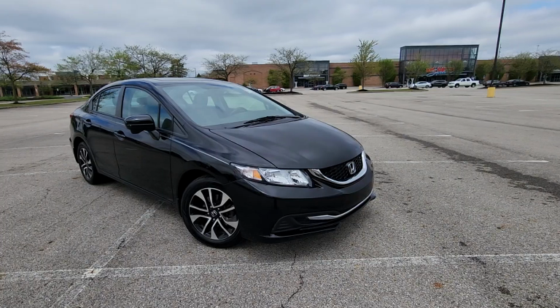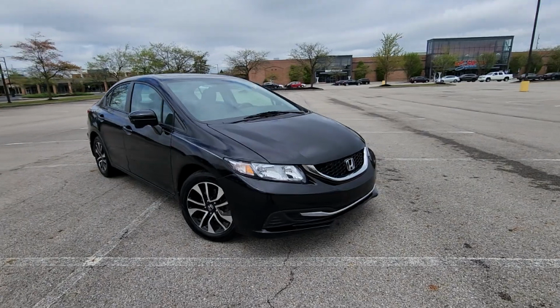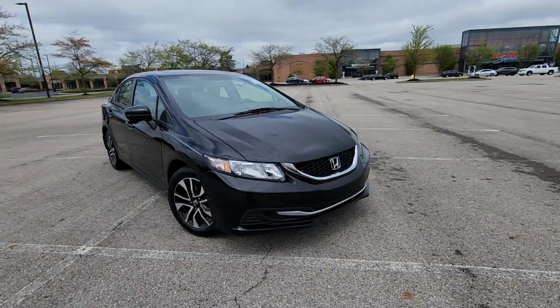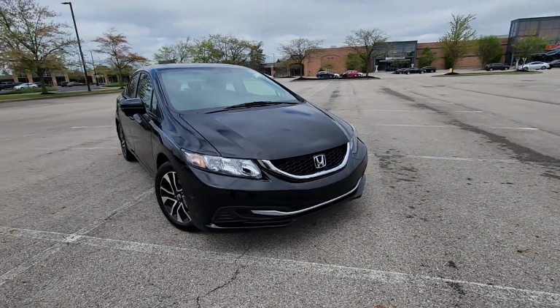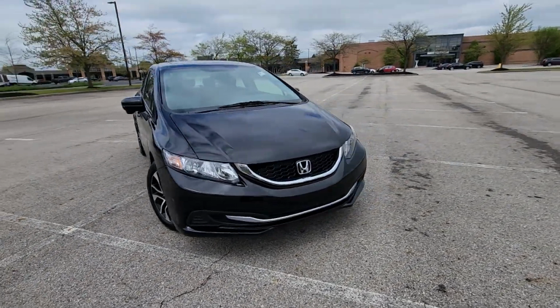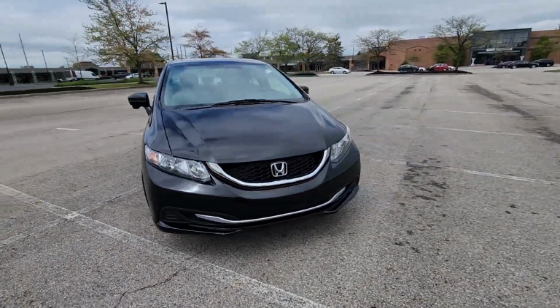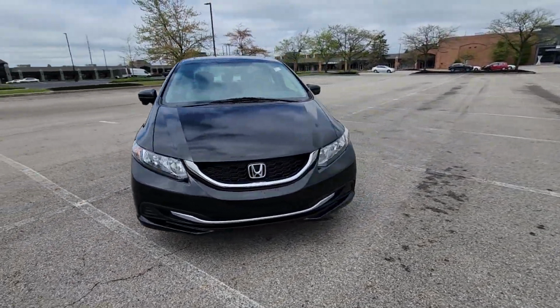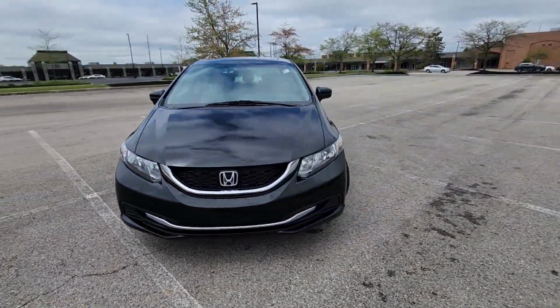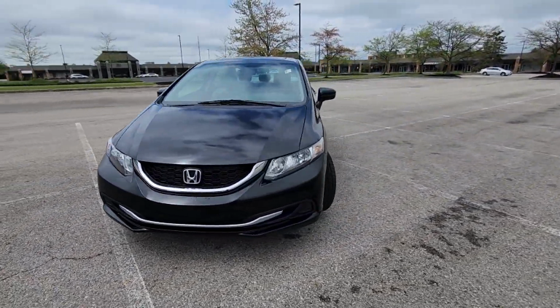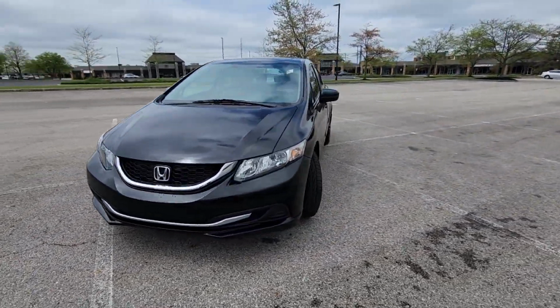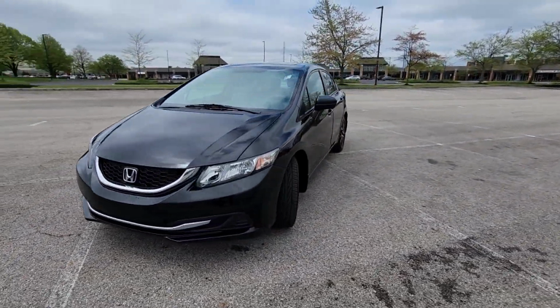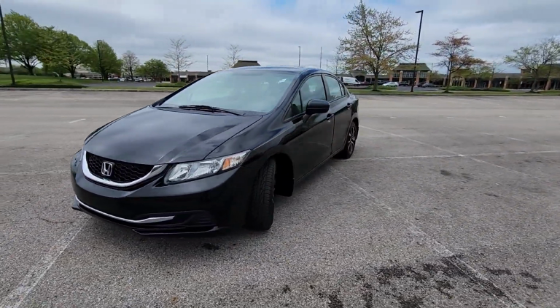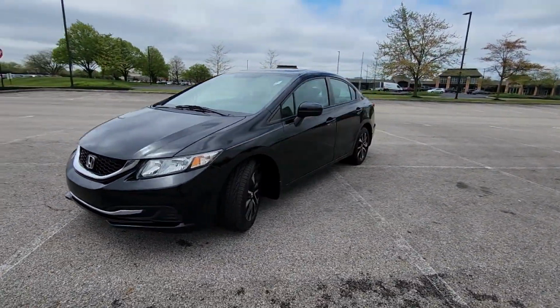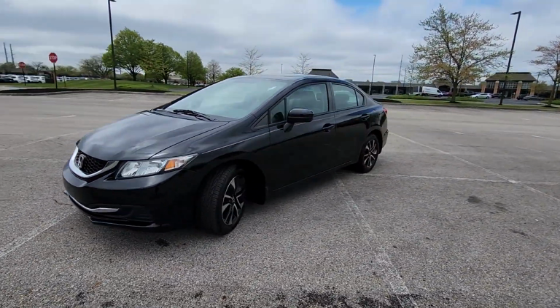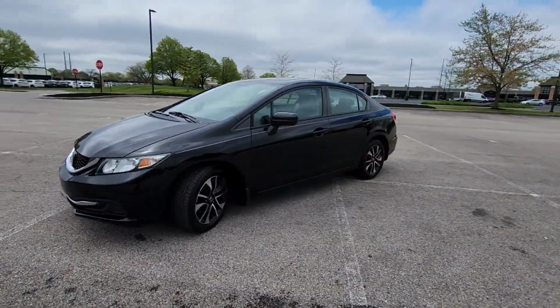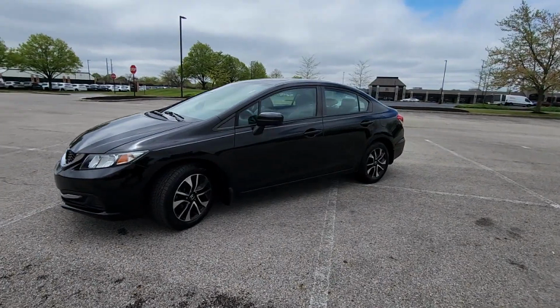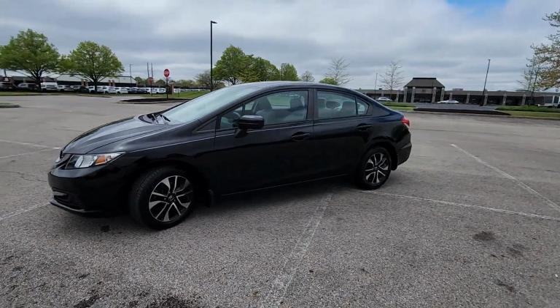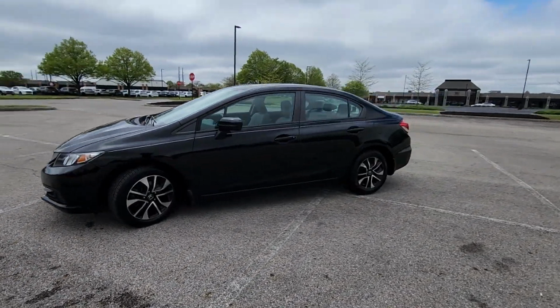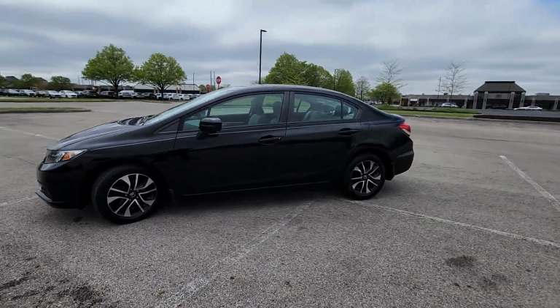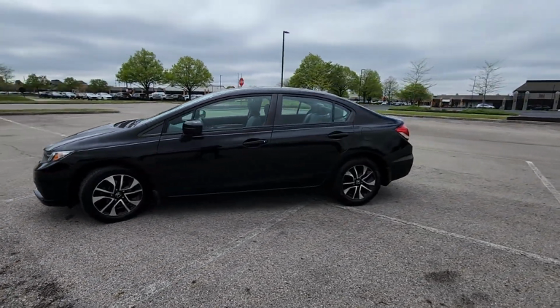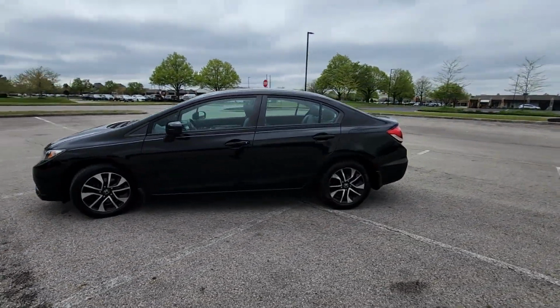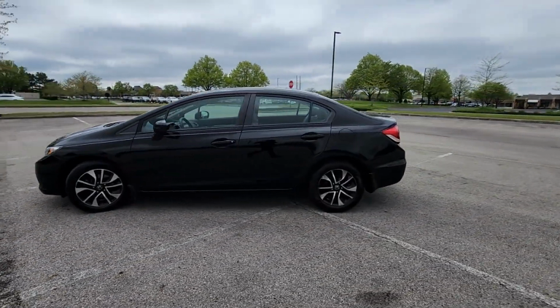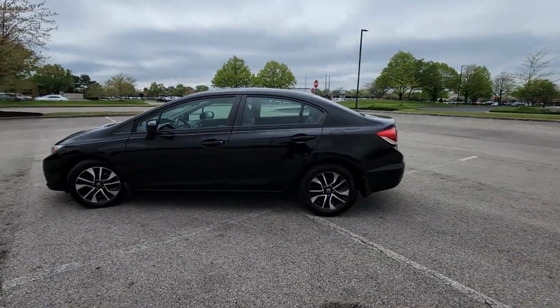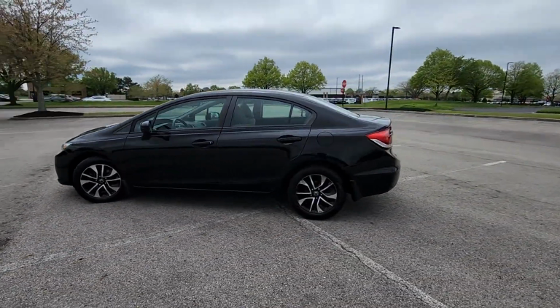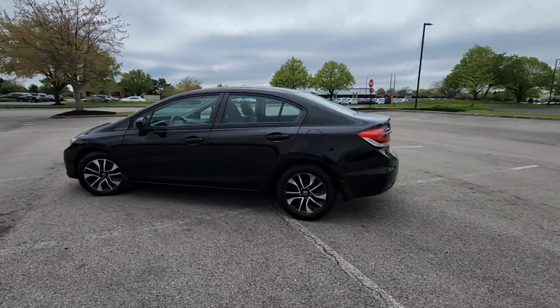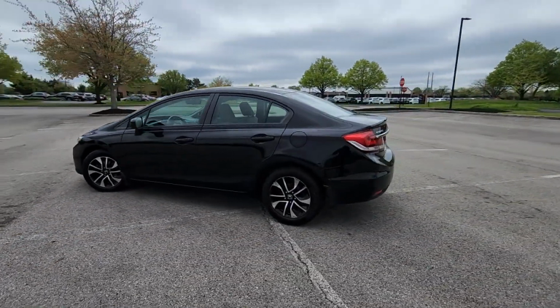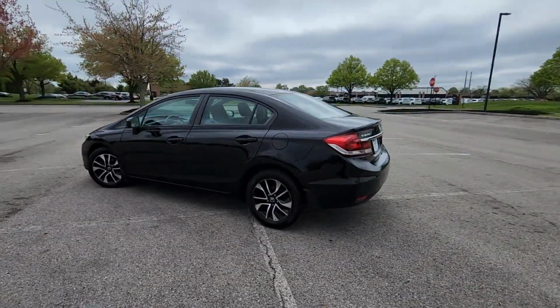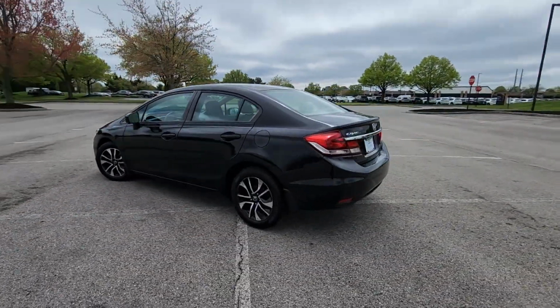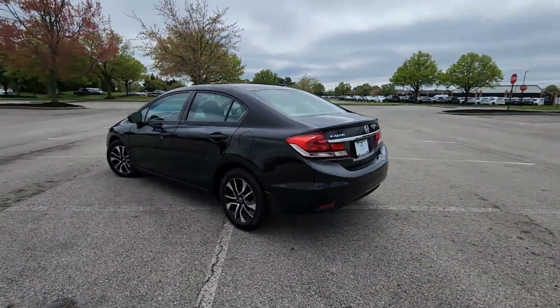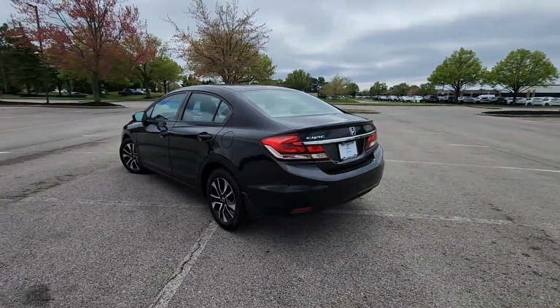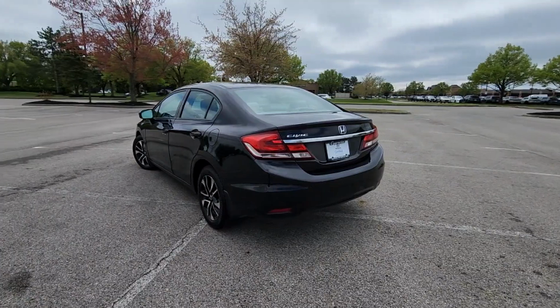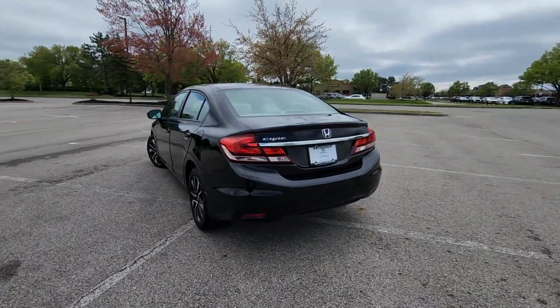2015 Honda Civic Sedan. With less than 30,000 miles on the odometer, this sedan combines safety and comfort with style and performance.